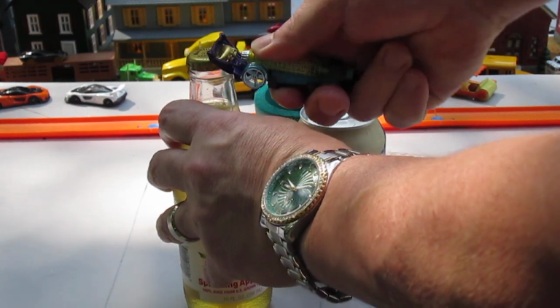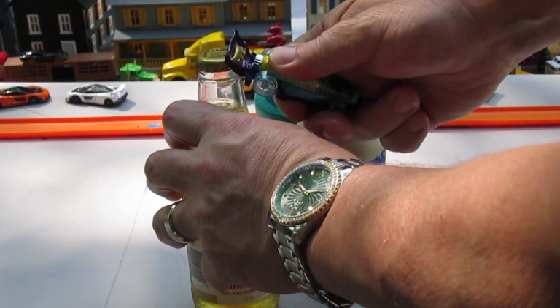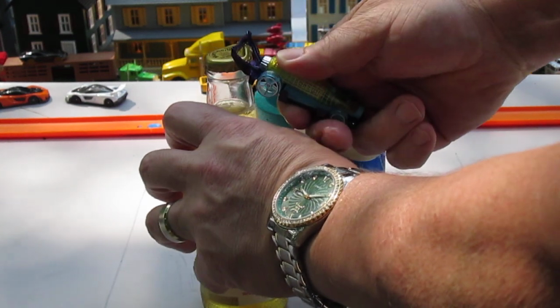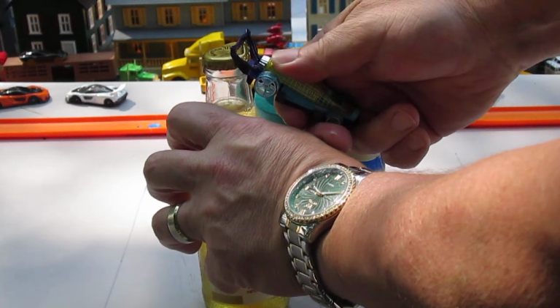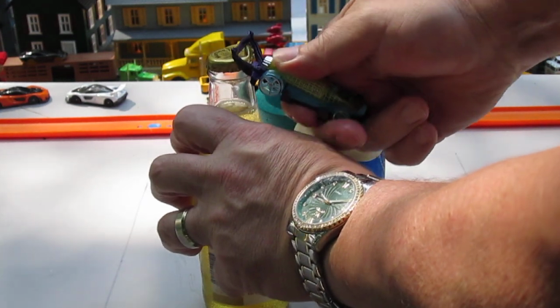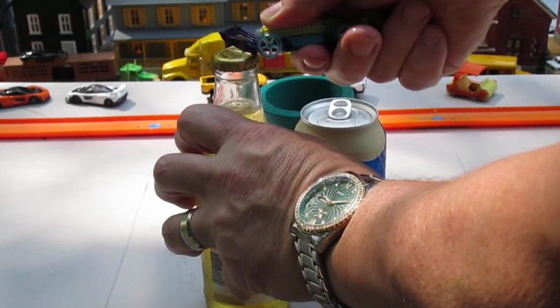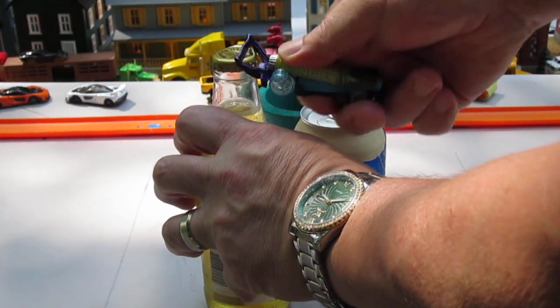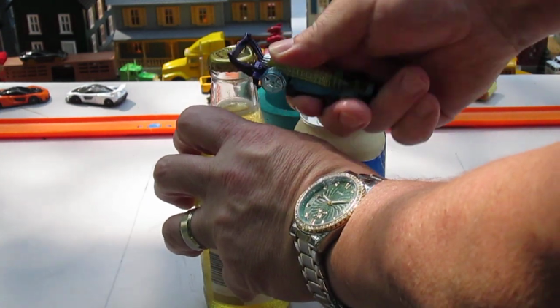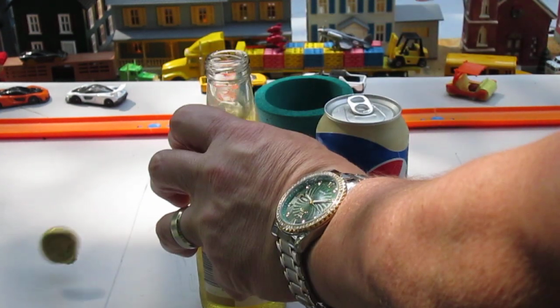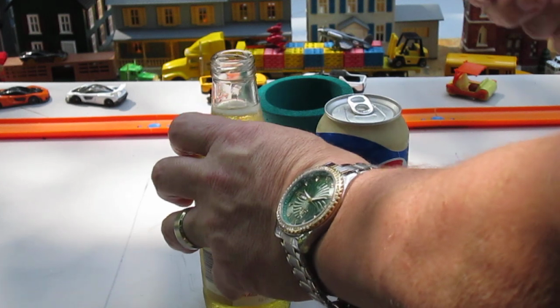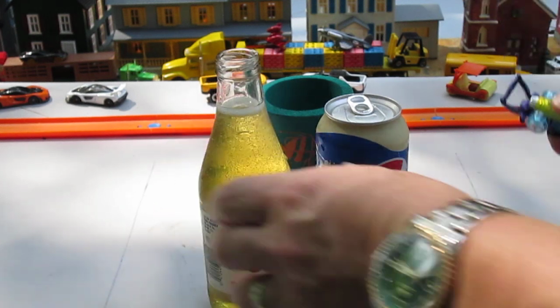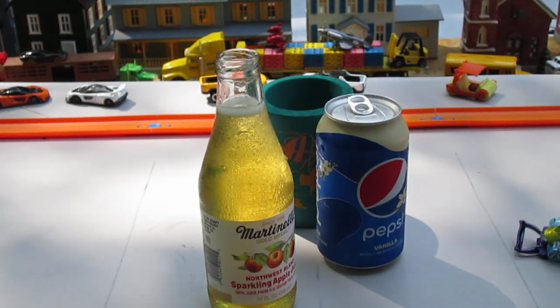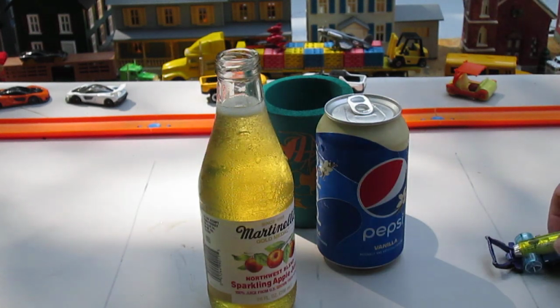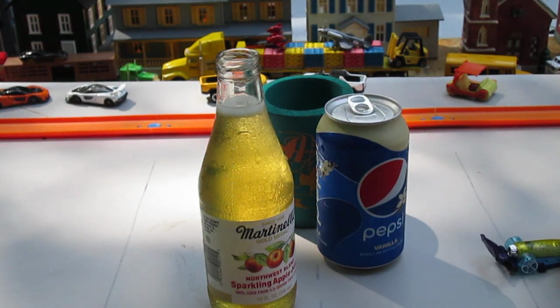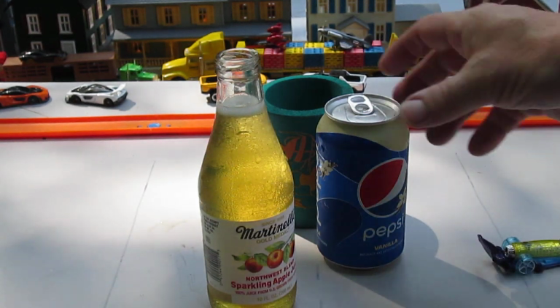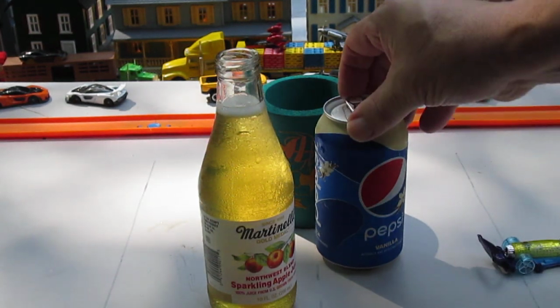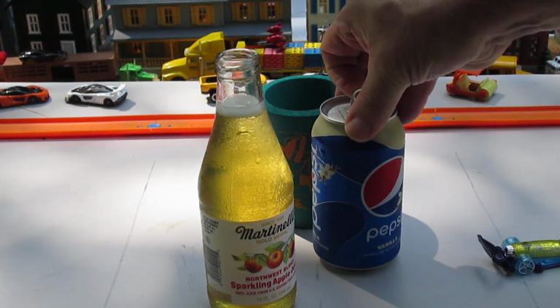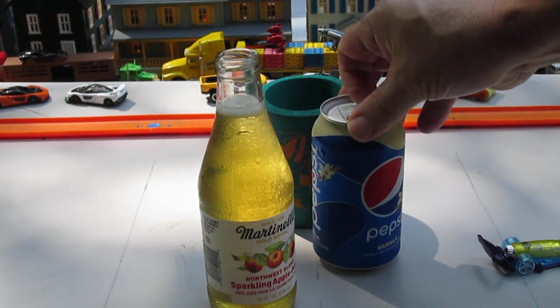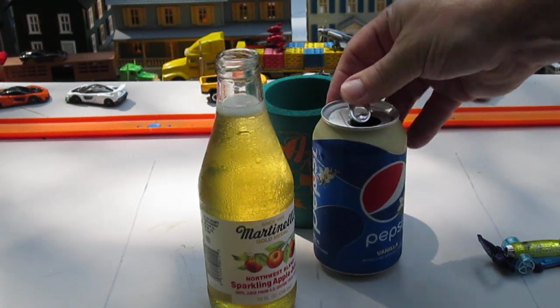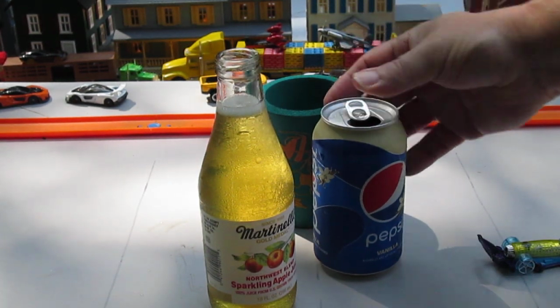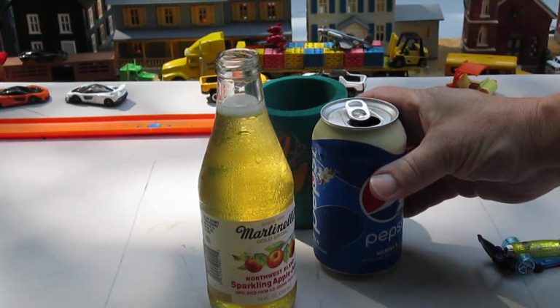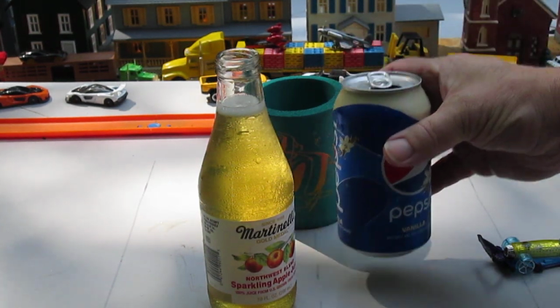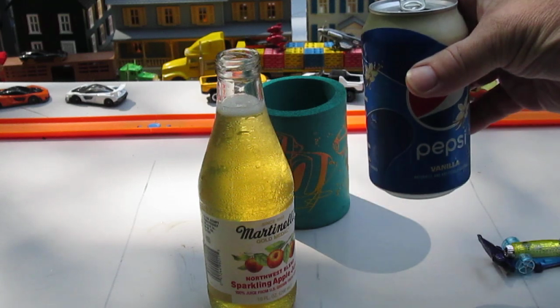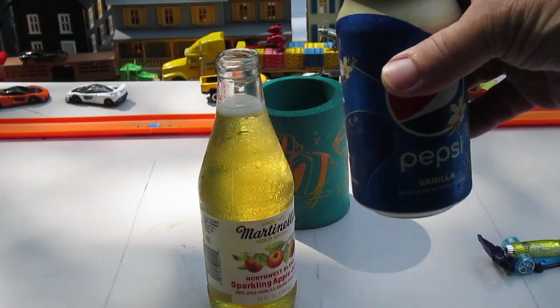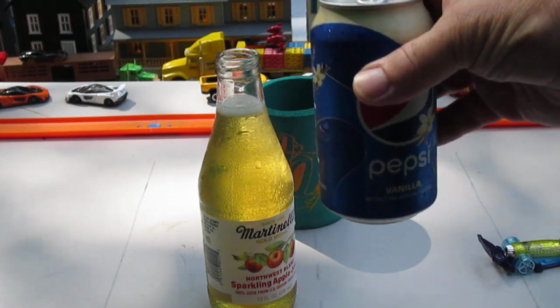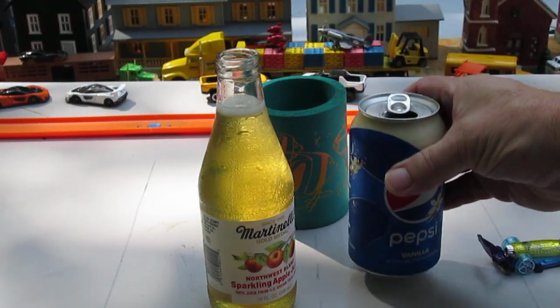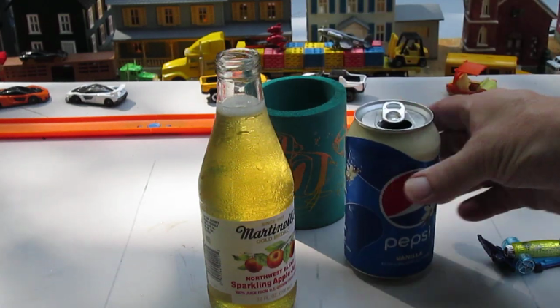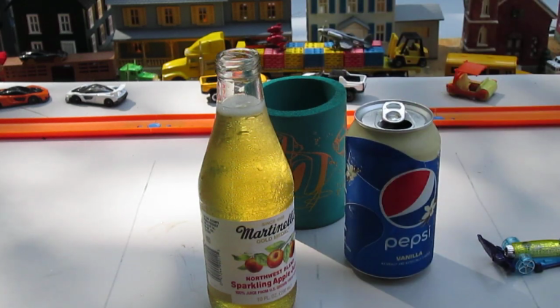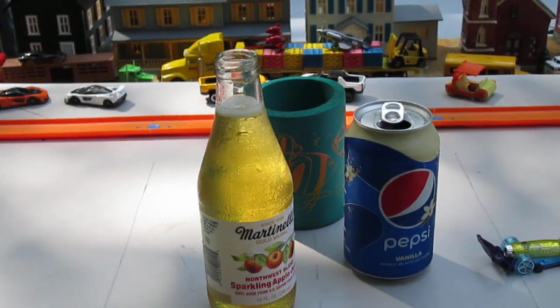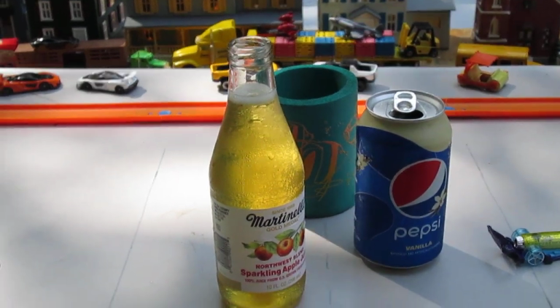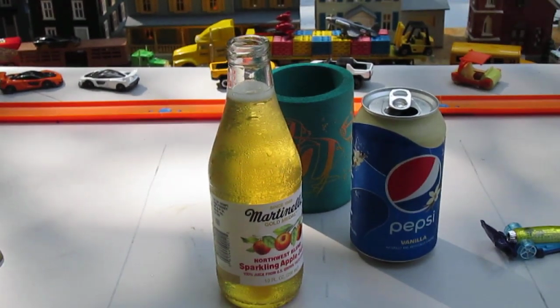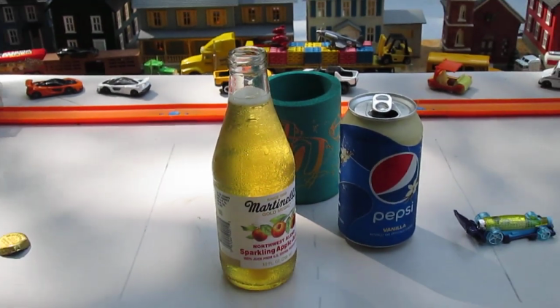The bottle opener design very easily goes right underneath like that. Let me go over here a little bit — I don't want to point it too far. There we go, popped off! Let's taste the Pepsi first. Let me go wide again before I forget.